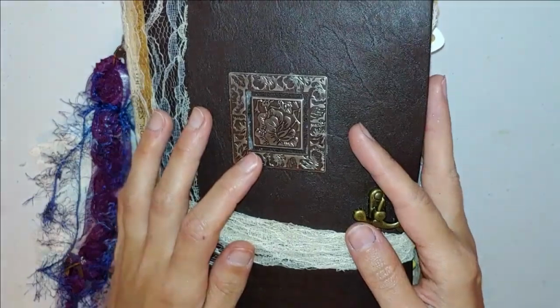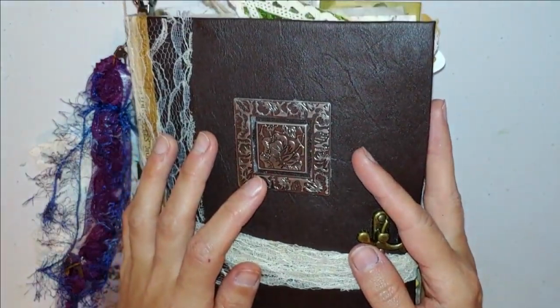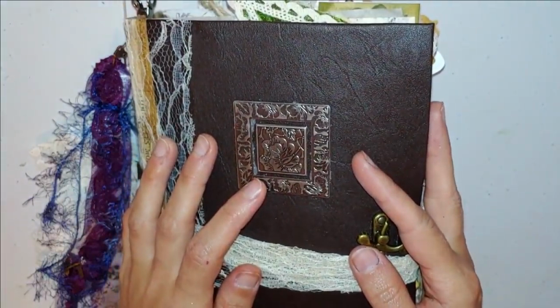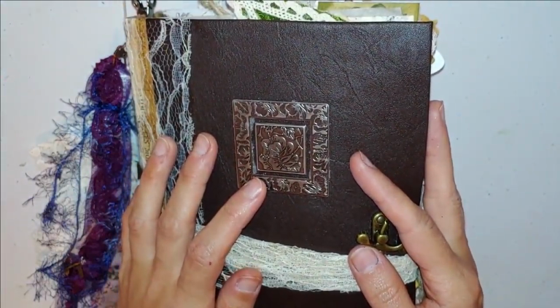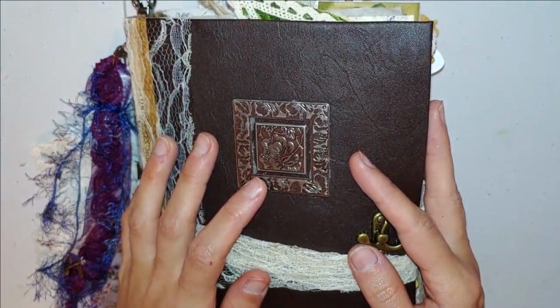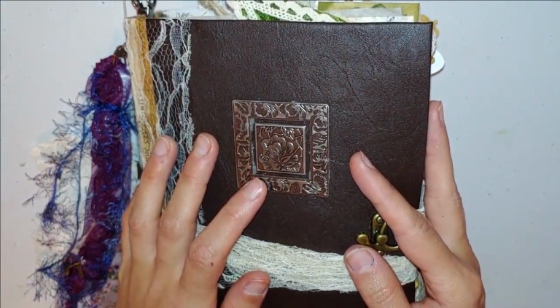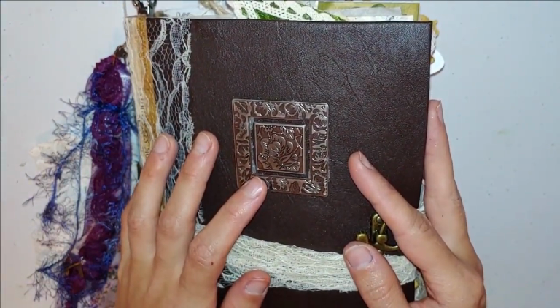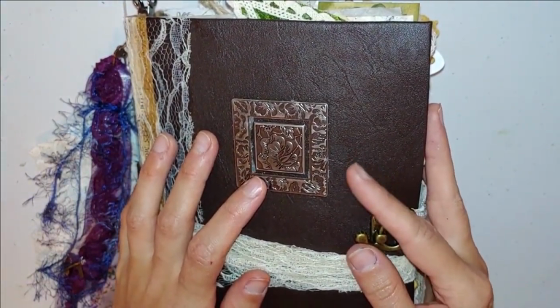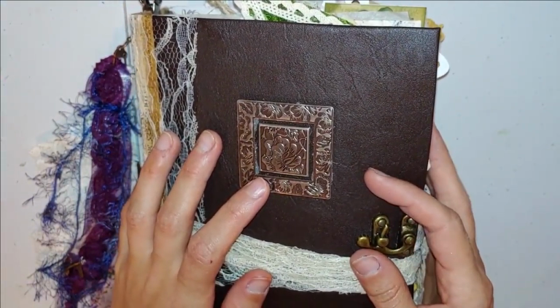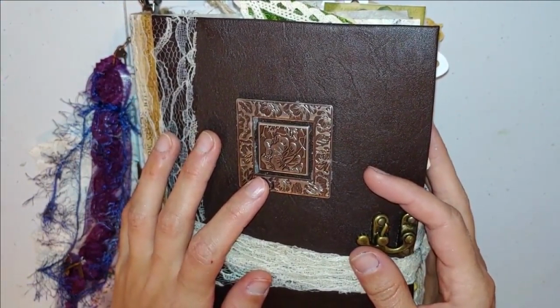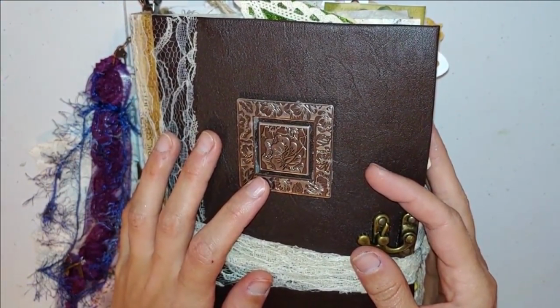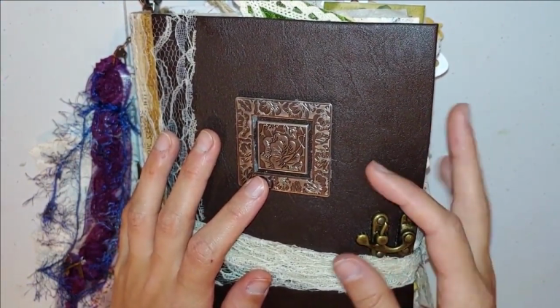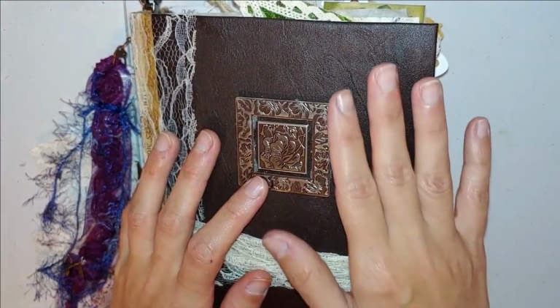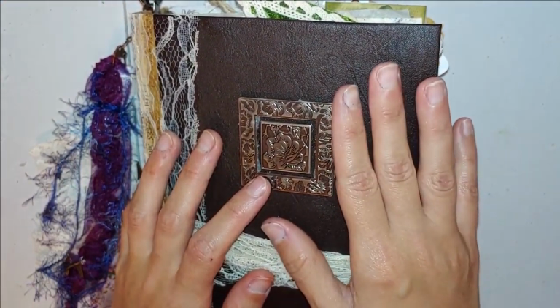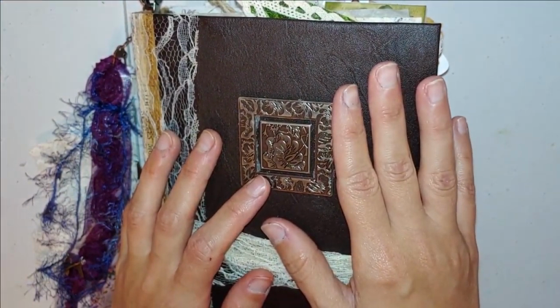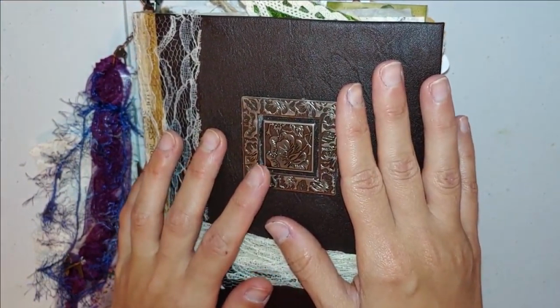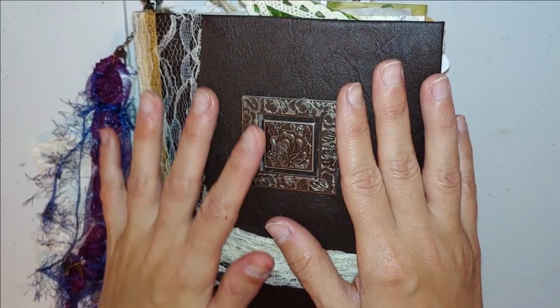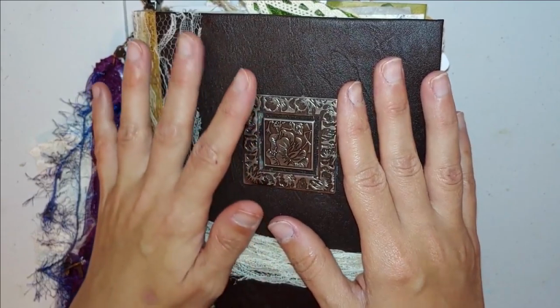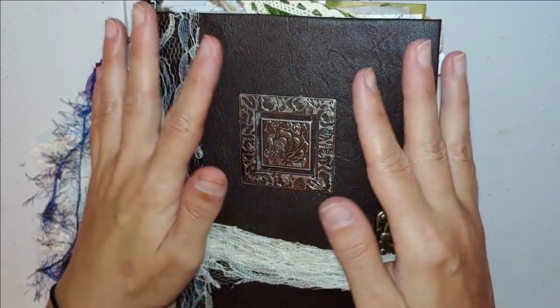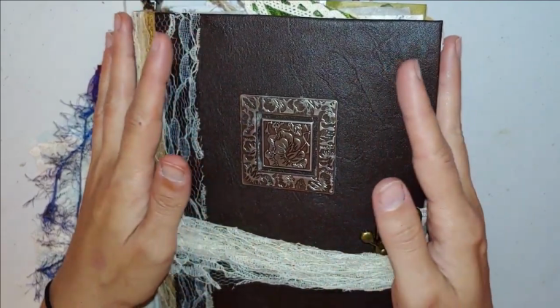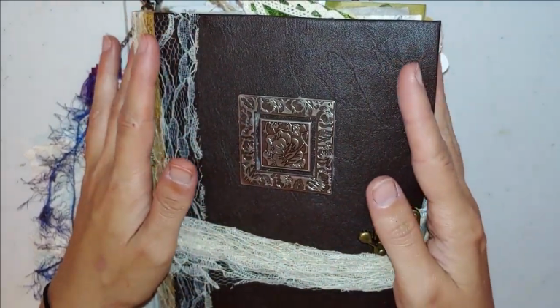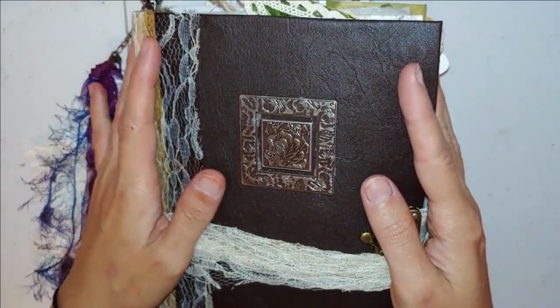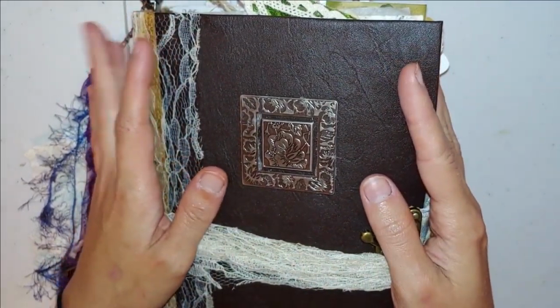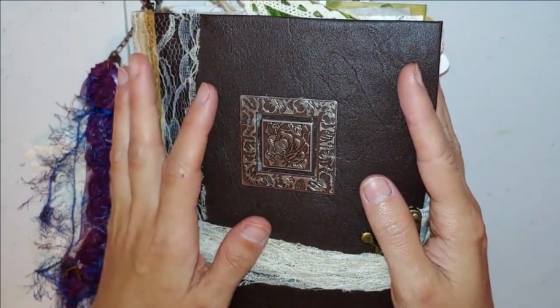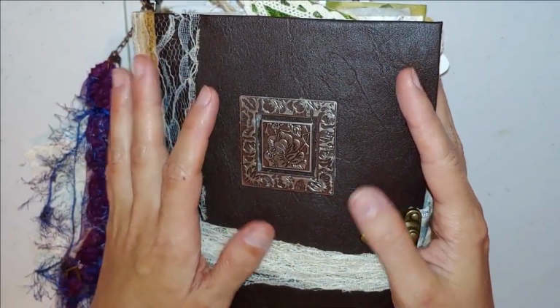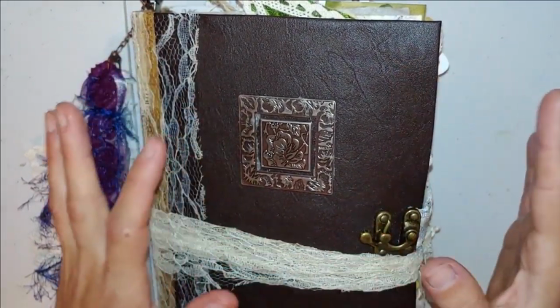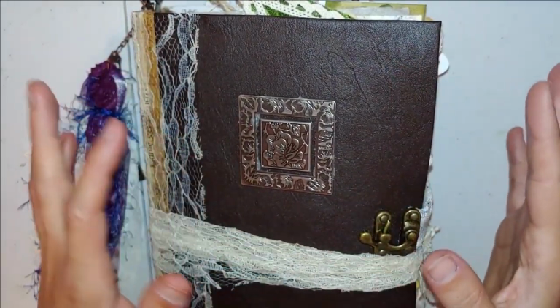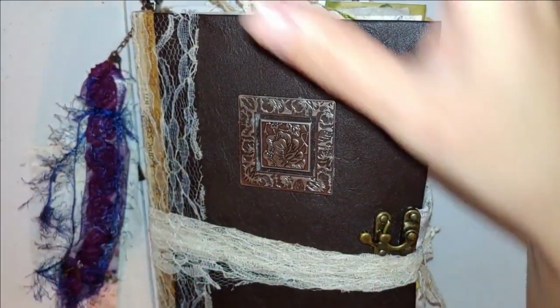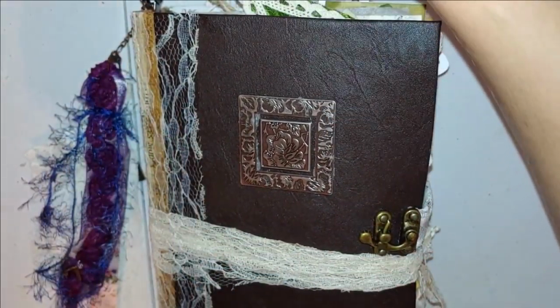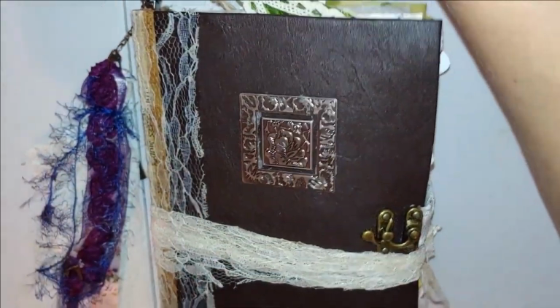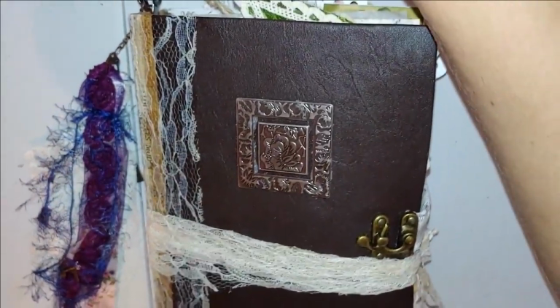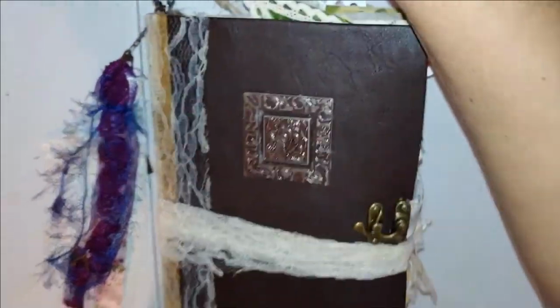Hello, my friends, and welcome to my channel. If you are new, my name is Ashley, and I am here with you today to share this beauty that I have just finished.